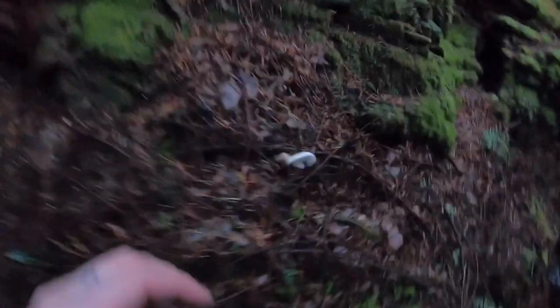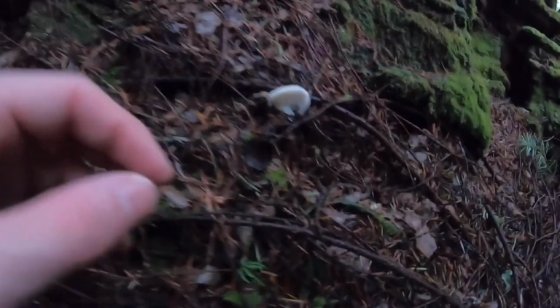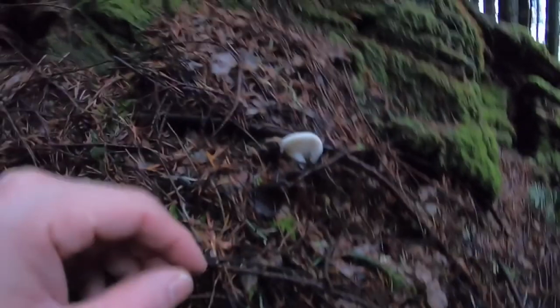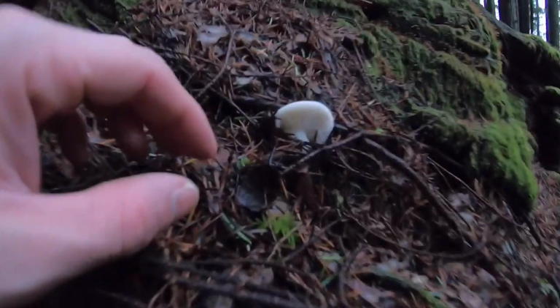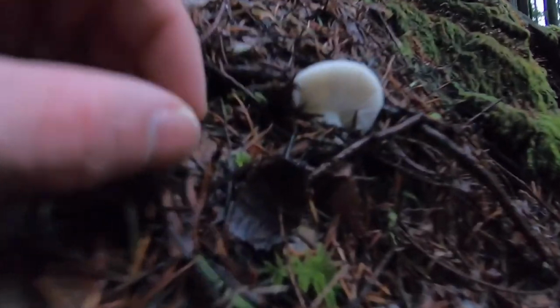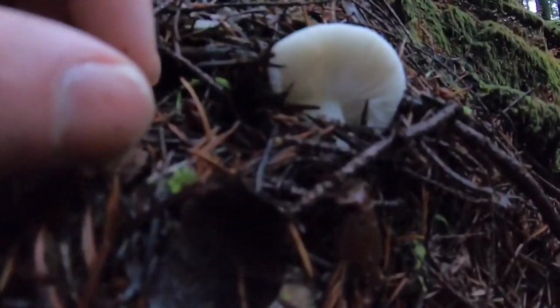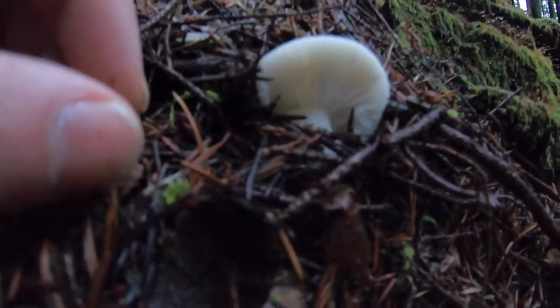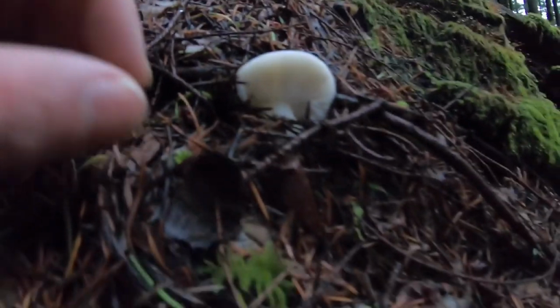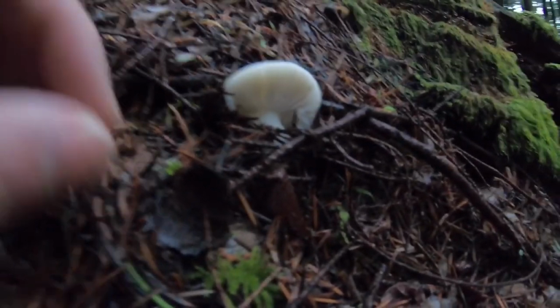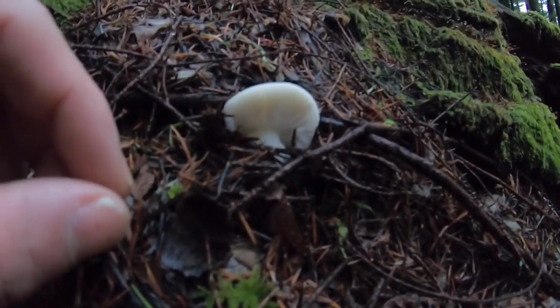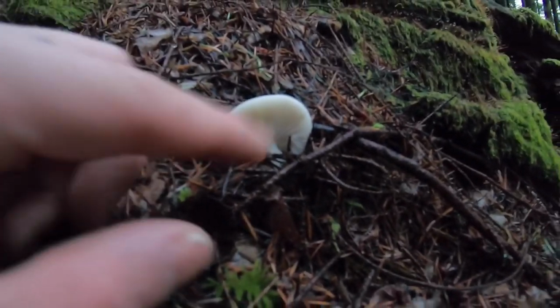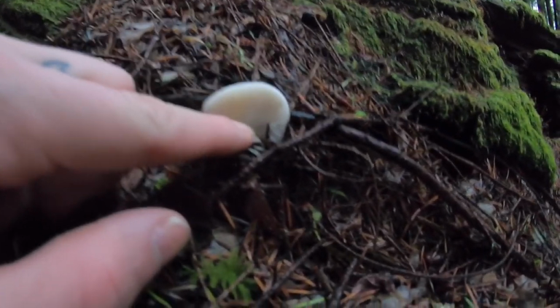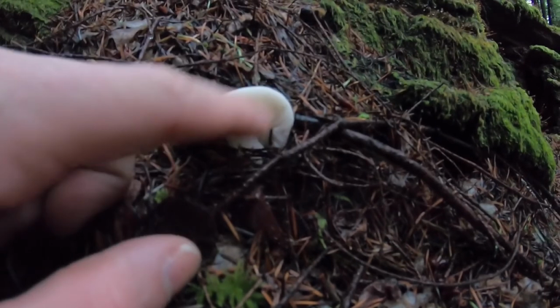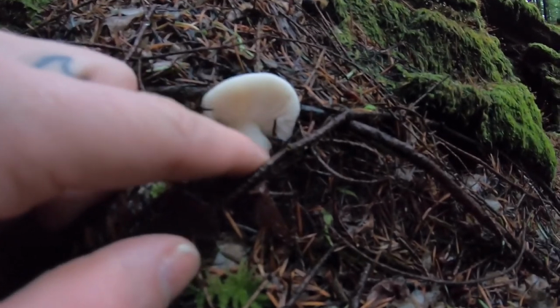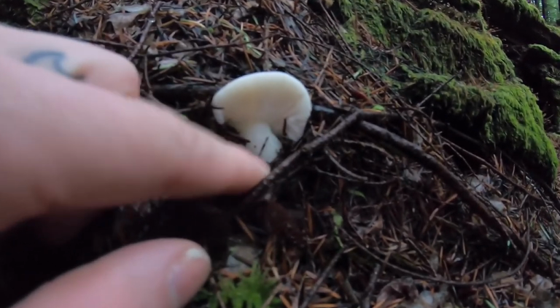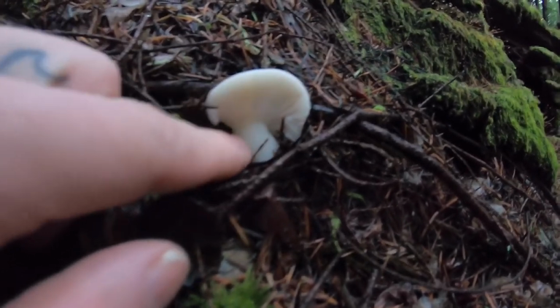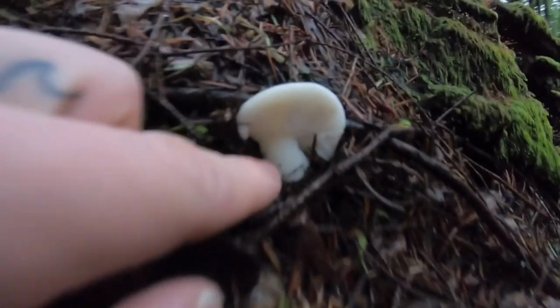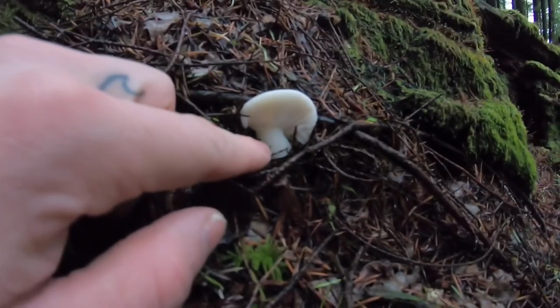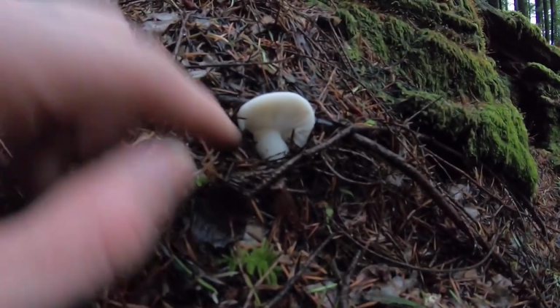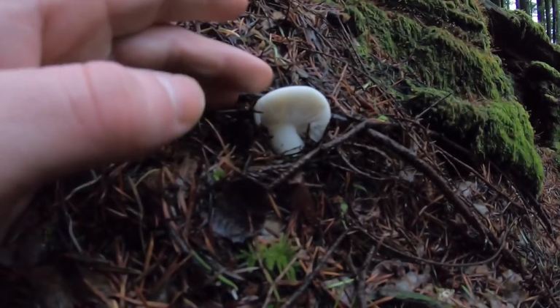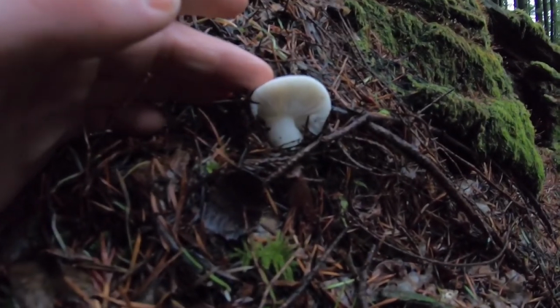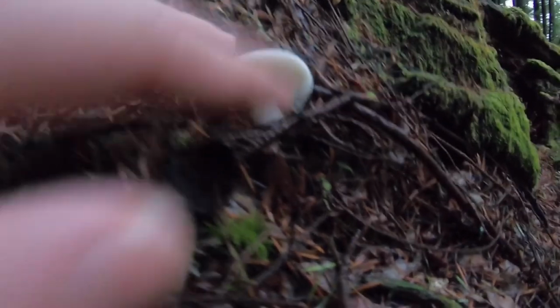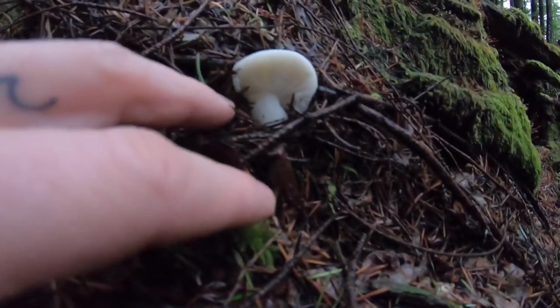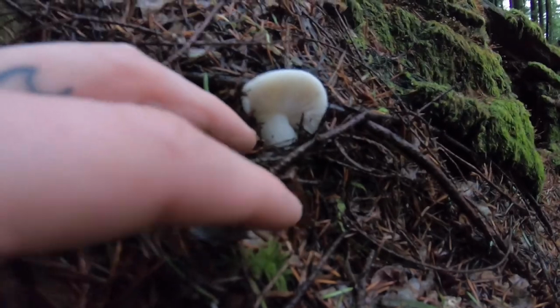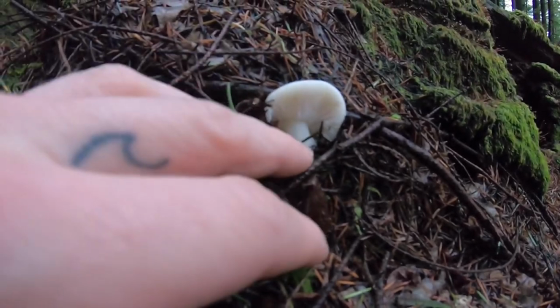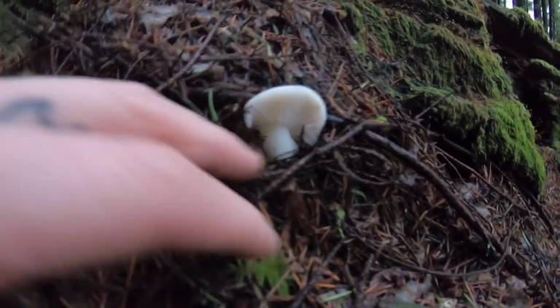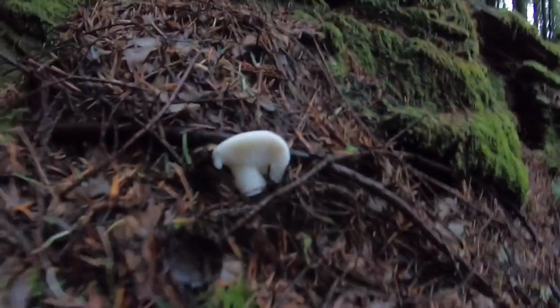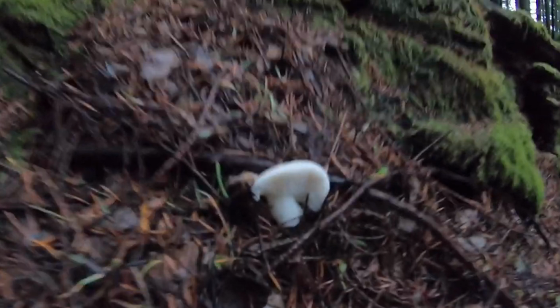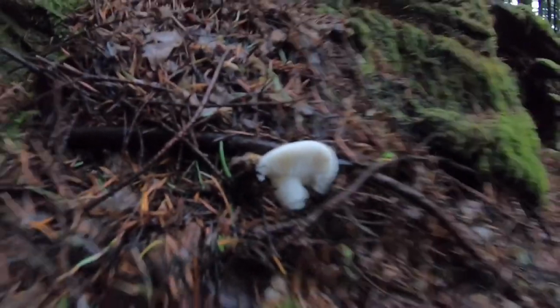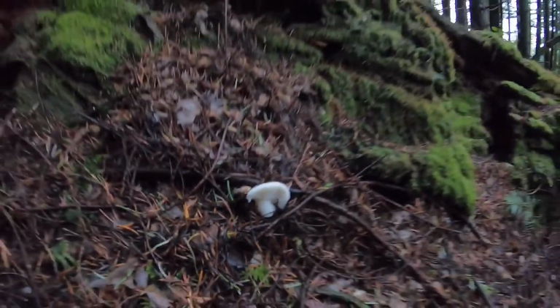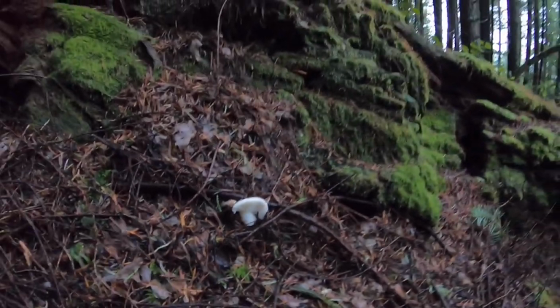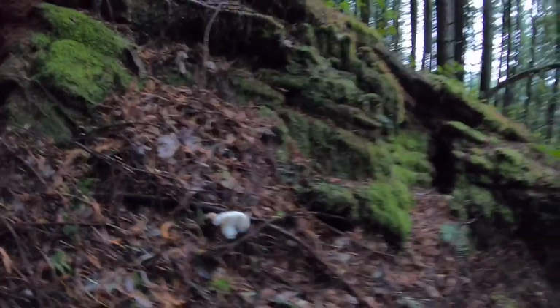Definitely not a chanterelle because of the gills. I wonder if there's a macro feature I can do with this GoPro to zoom in really deep. Really pretty little mushroom — isn't it? It's so fresh. Beautiful. Good find.